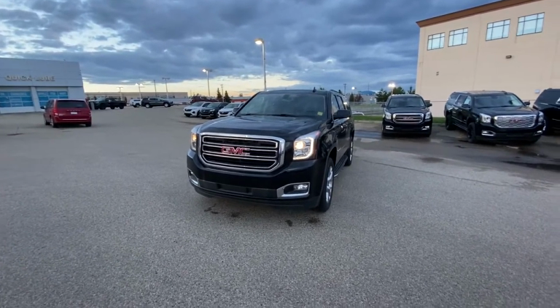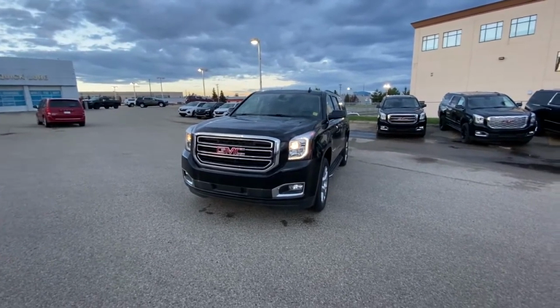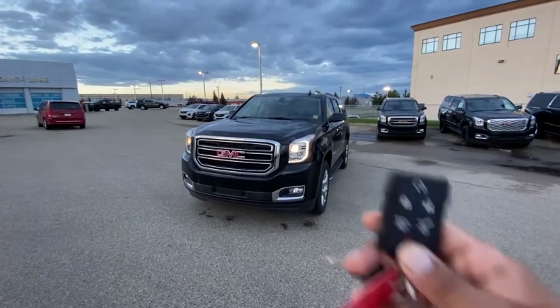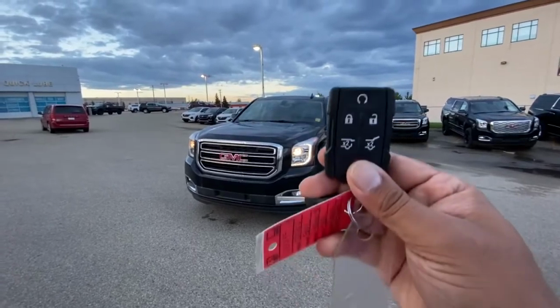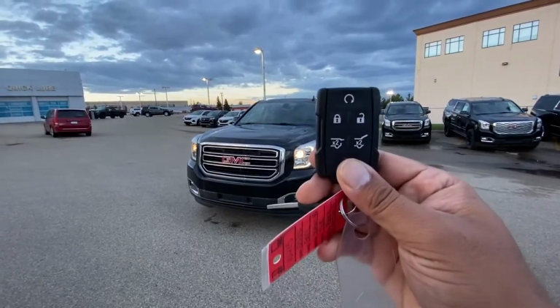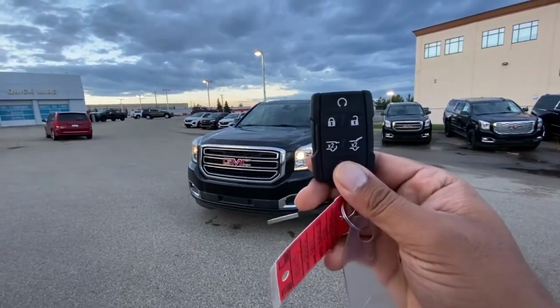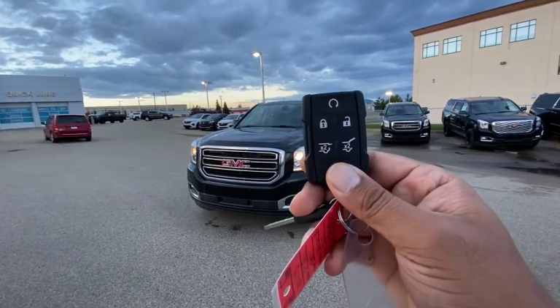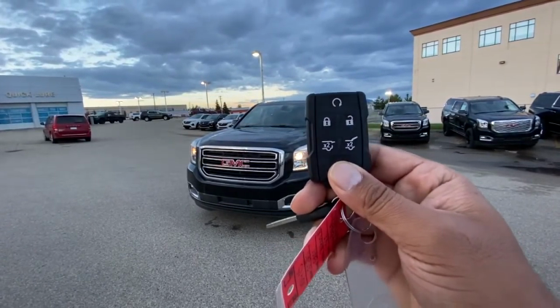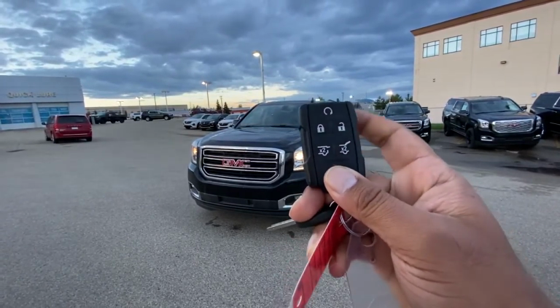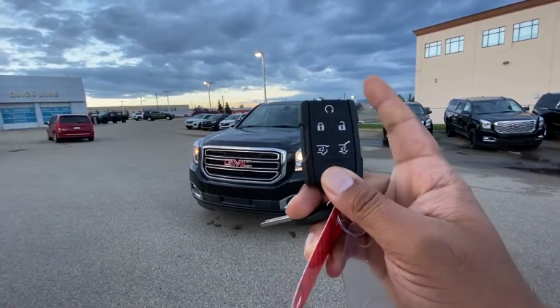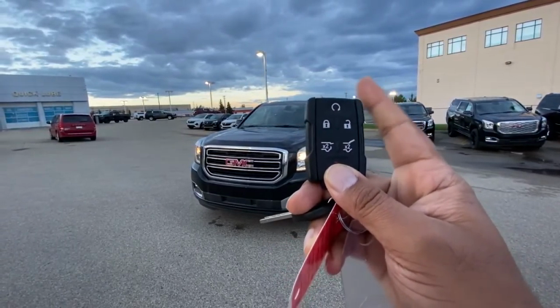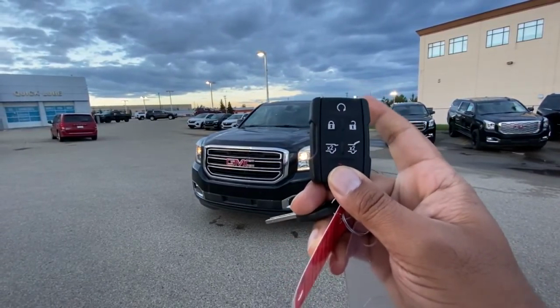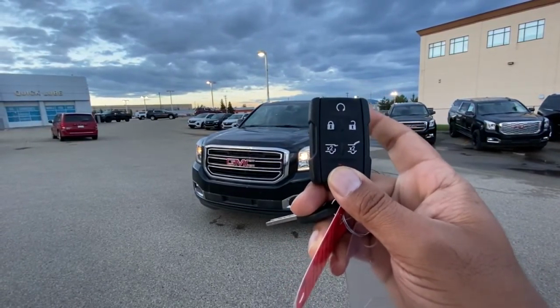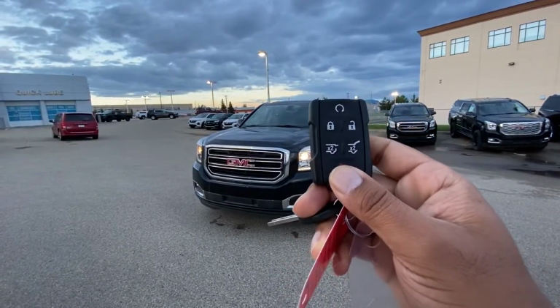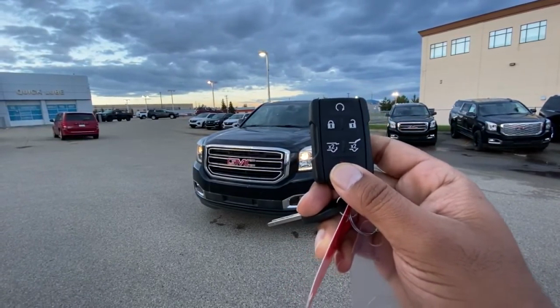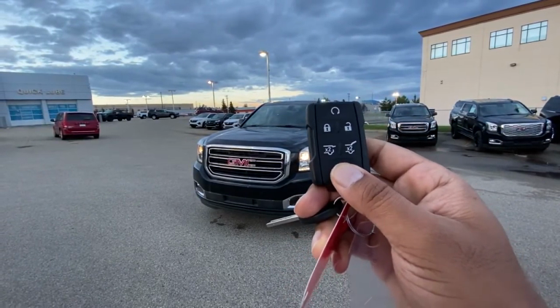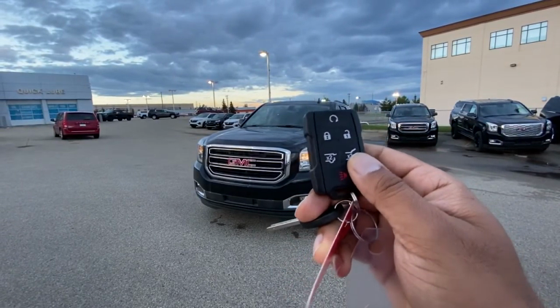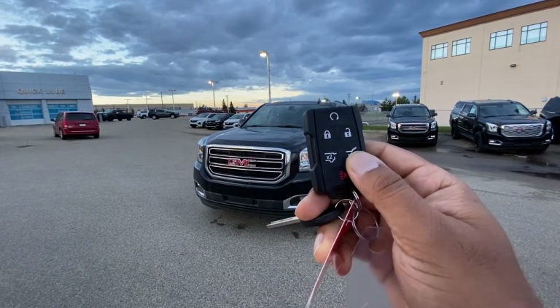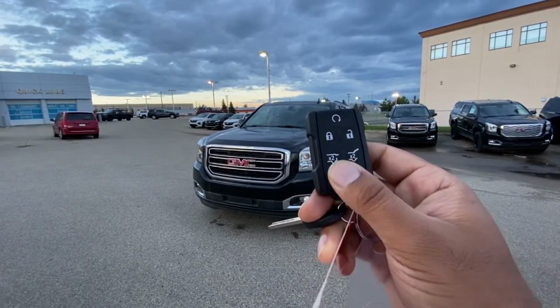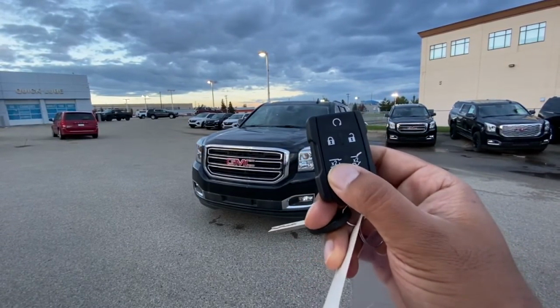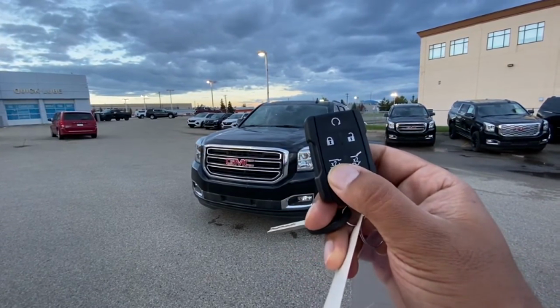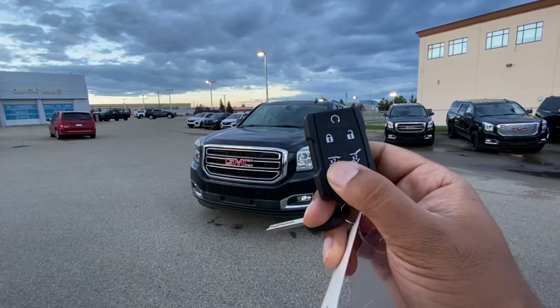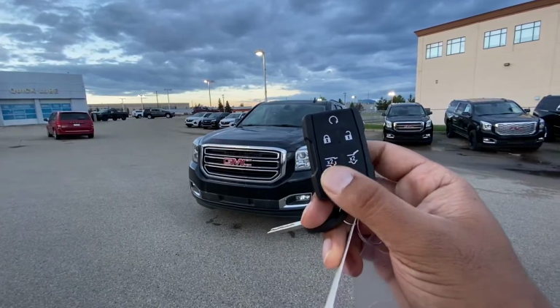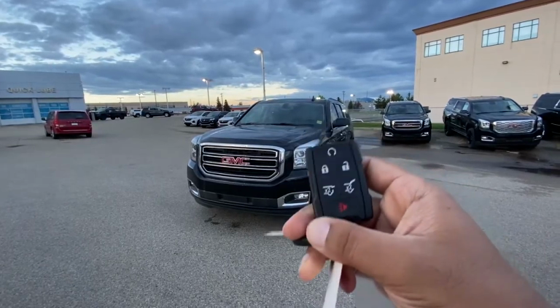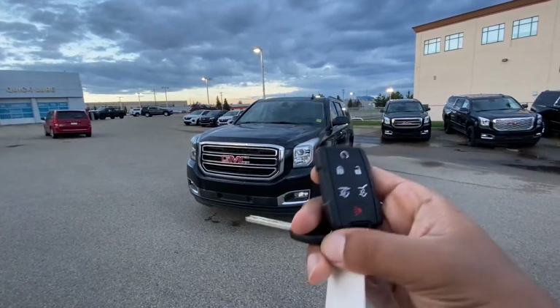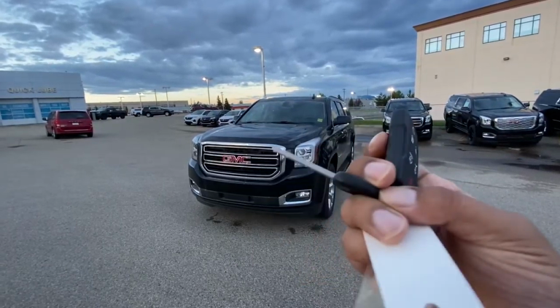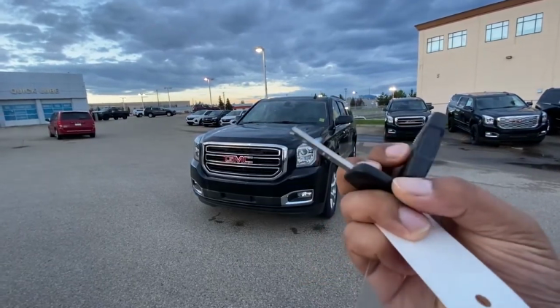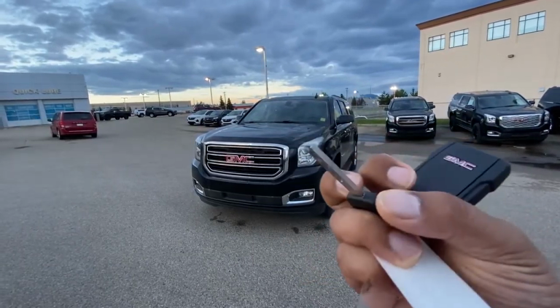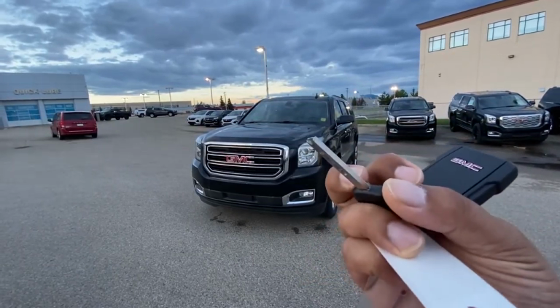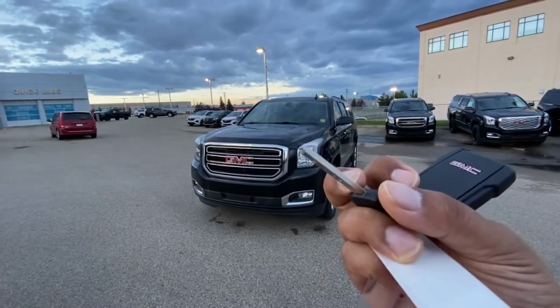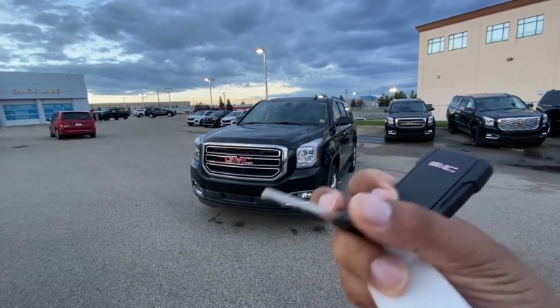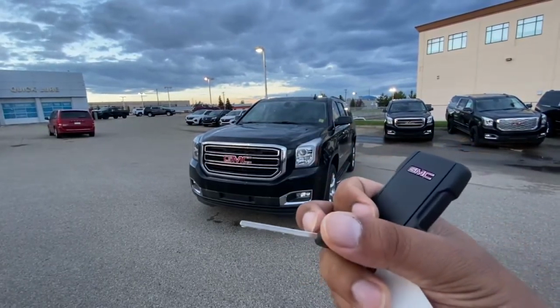I'm going to start out with the key. As you can see, it comes with a built-in remote starter, lock, unlock, tailgate opening, and rear glass opening. It does have a separate key to start up the vehicle.